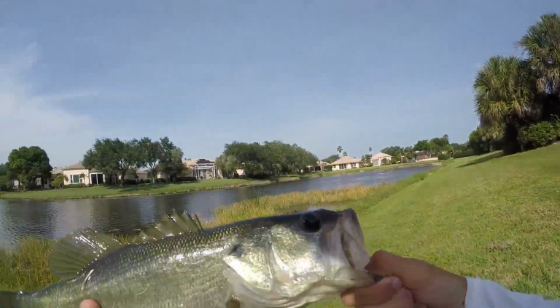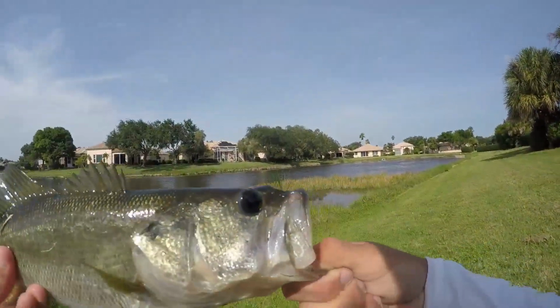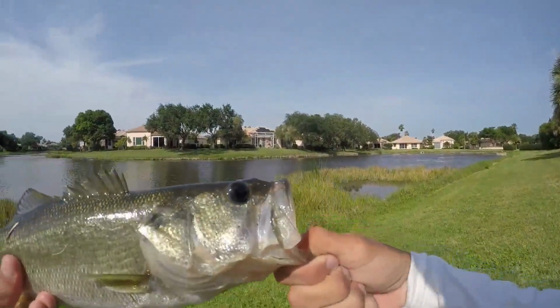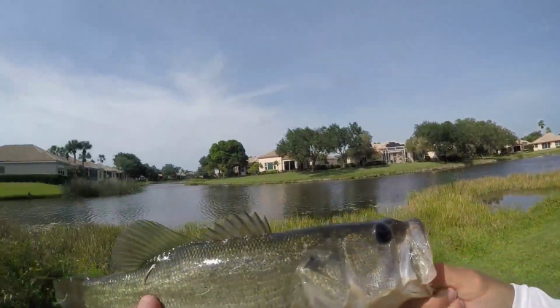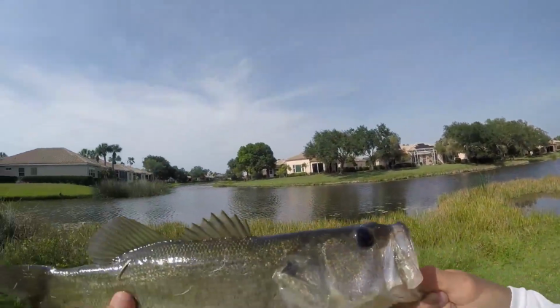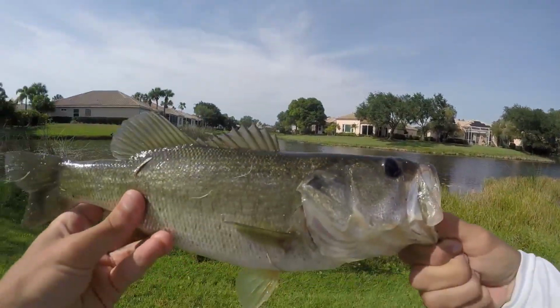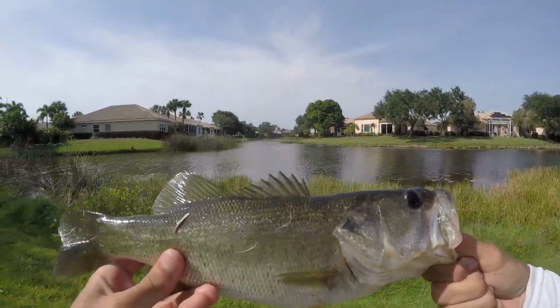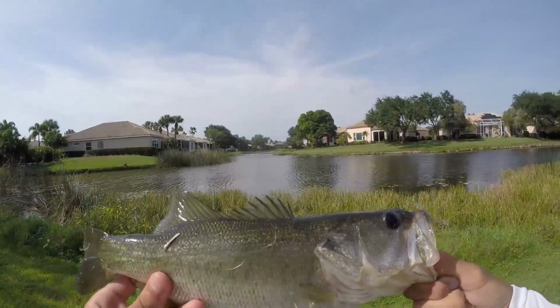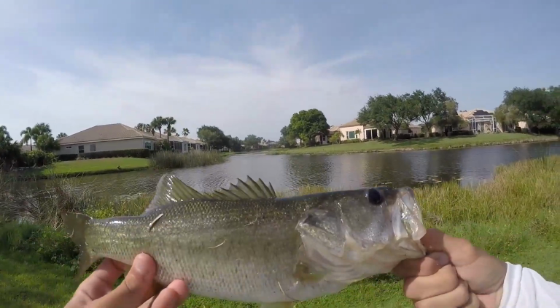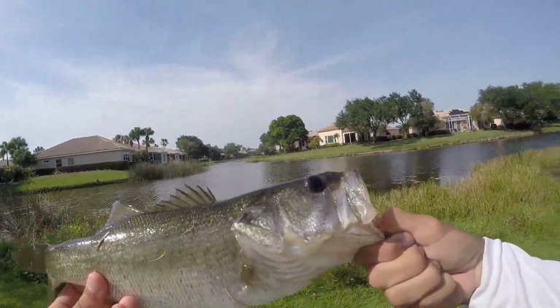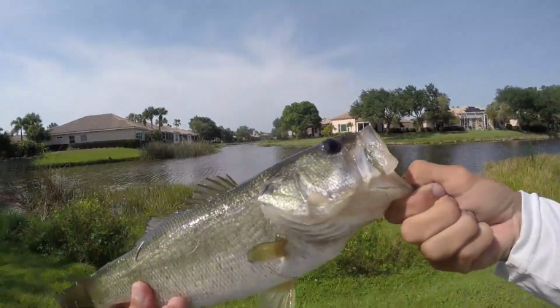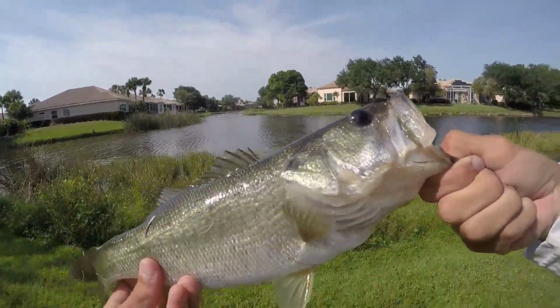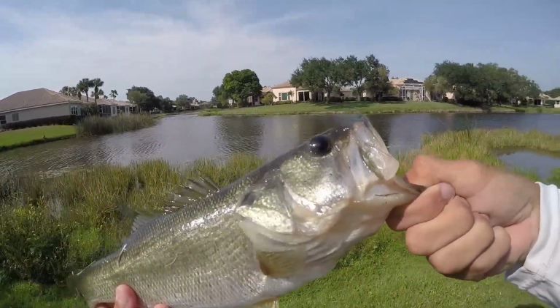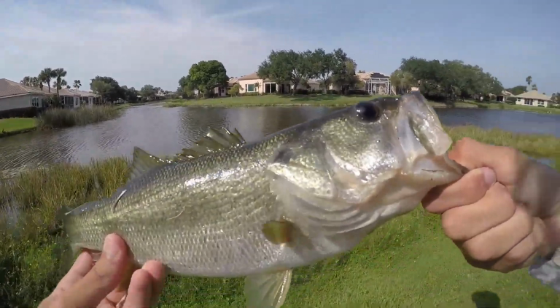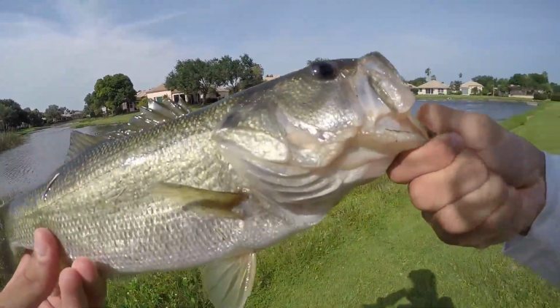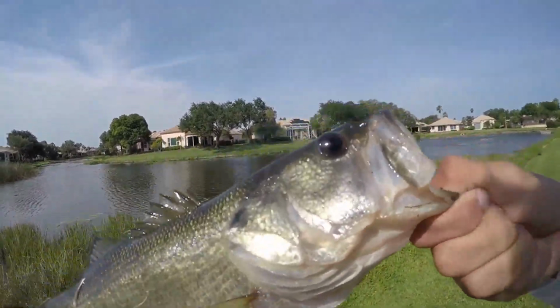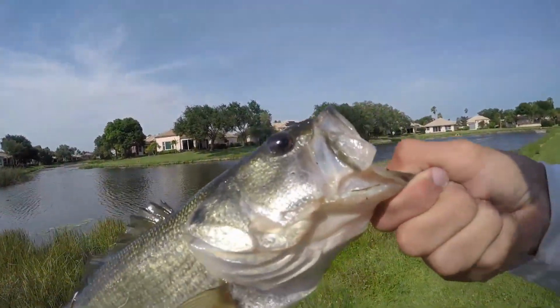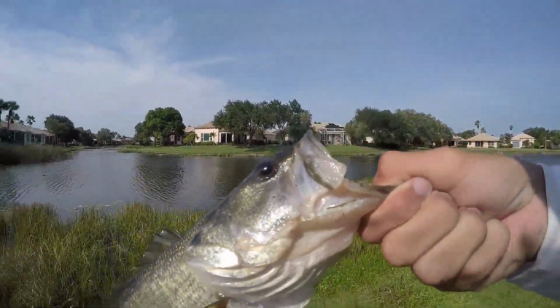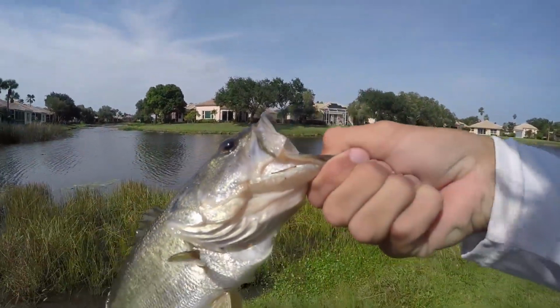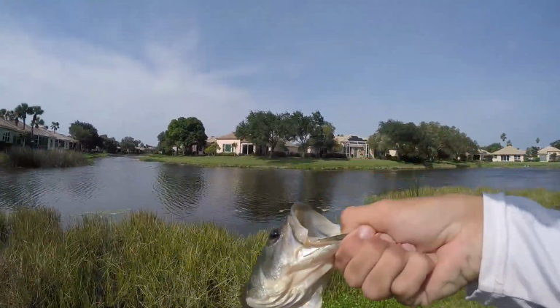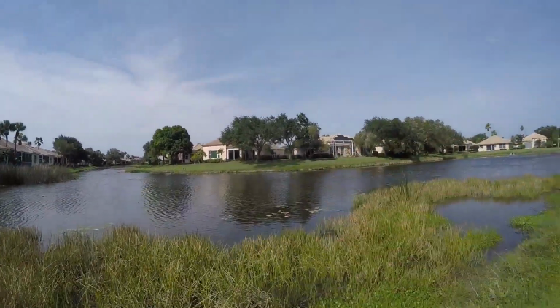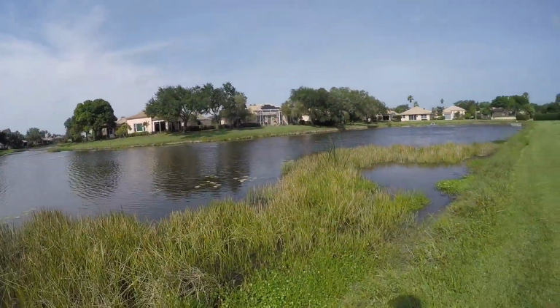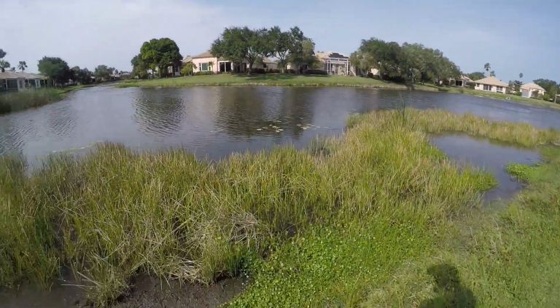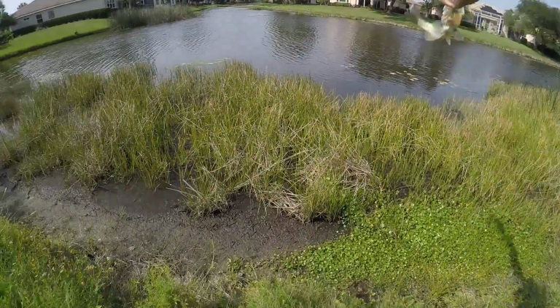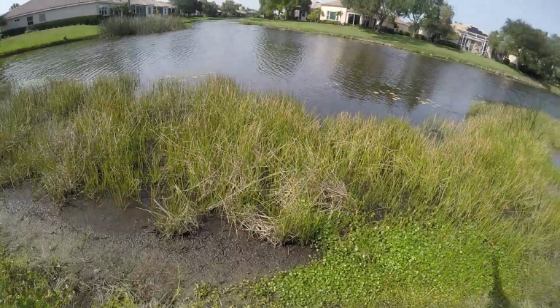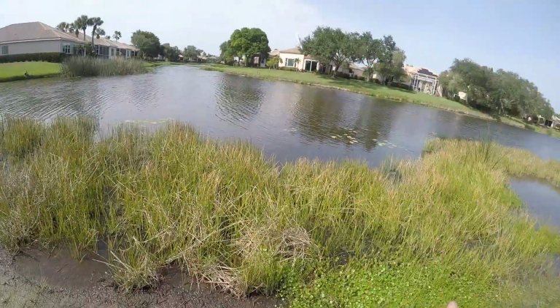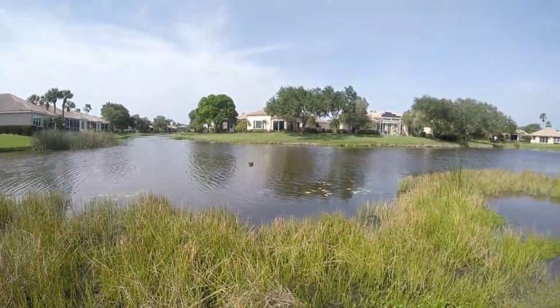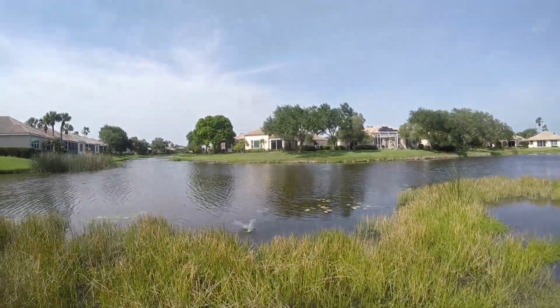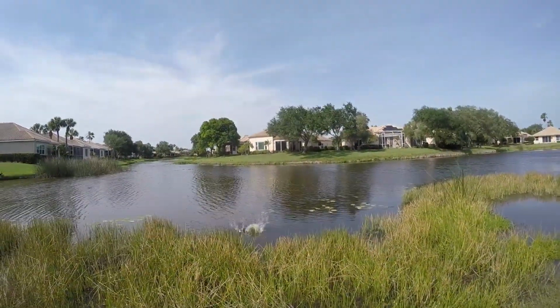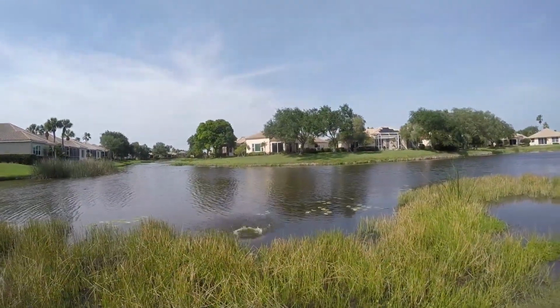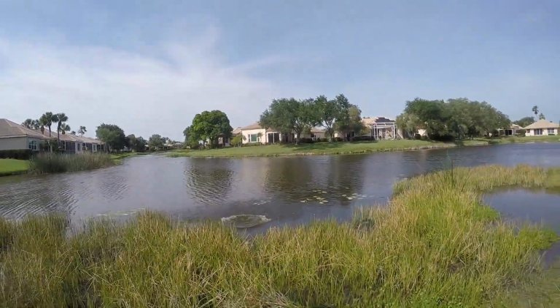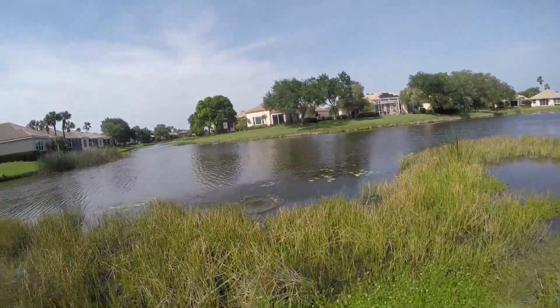There we go, nice little bass. Let him go — there he goes.